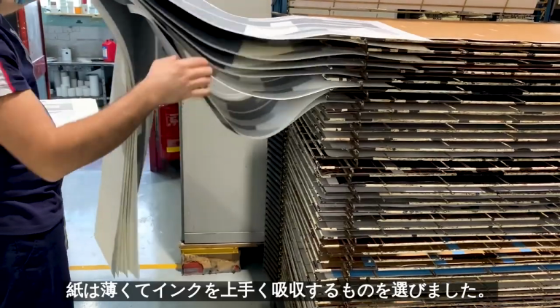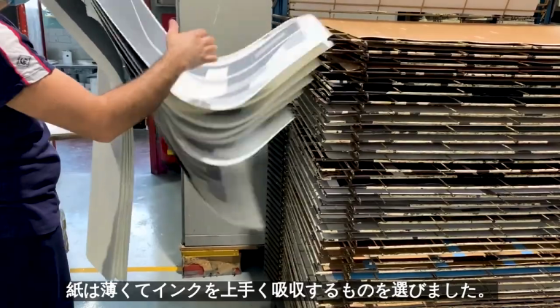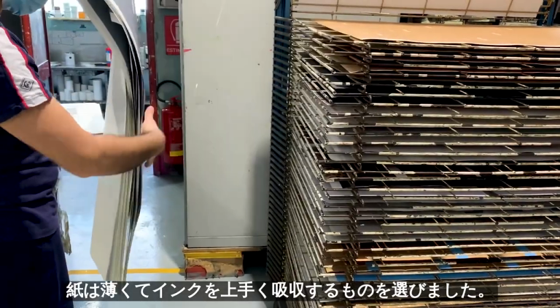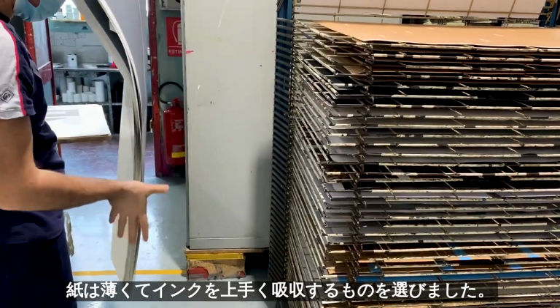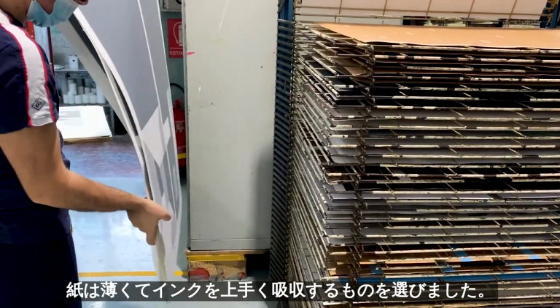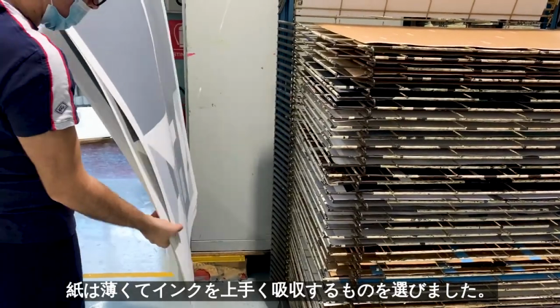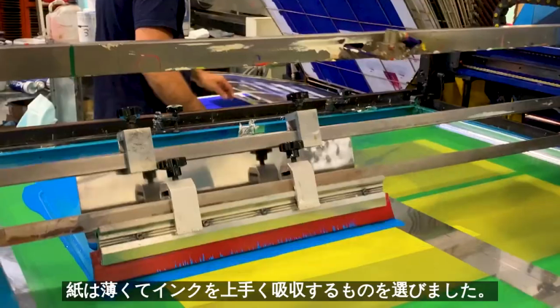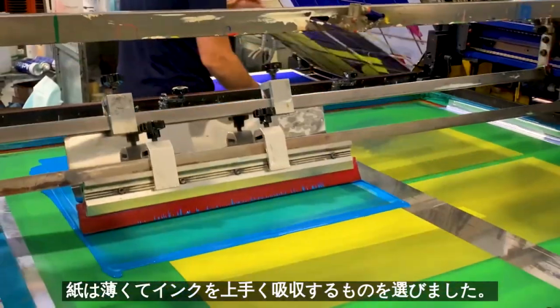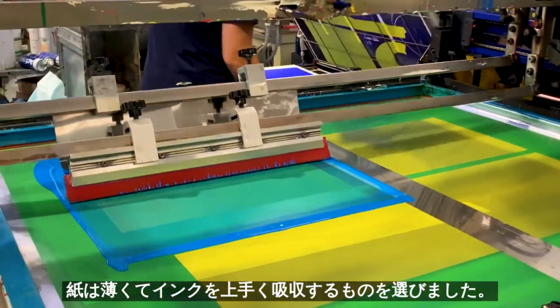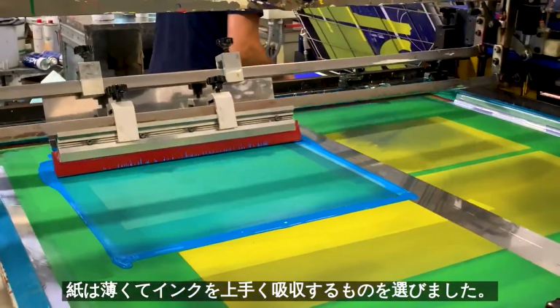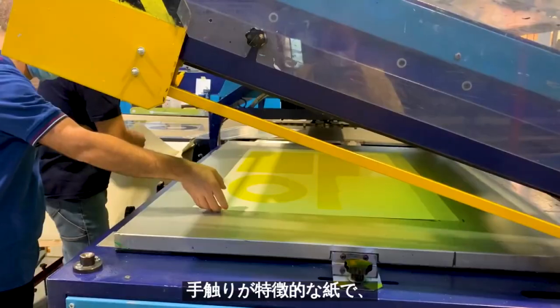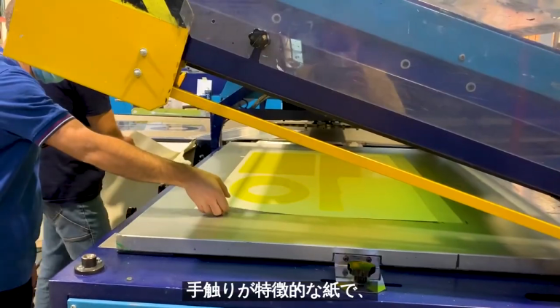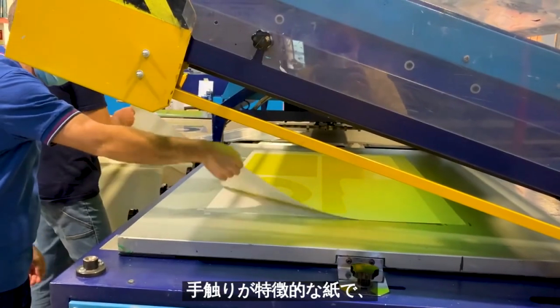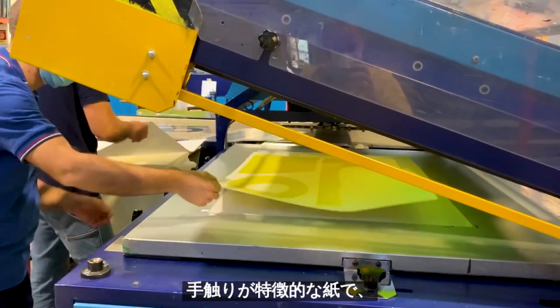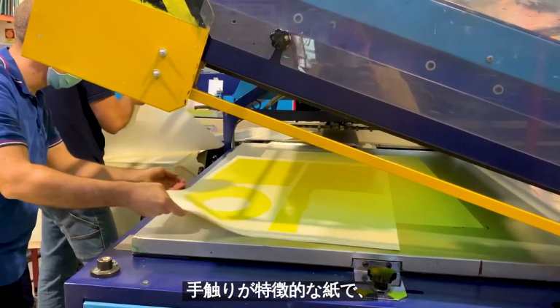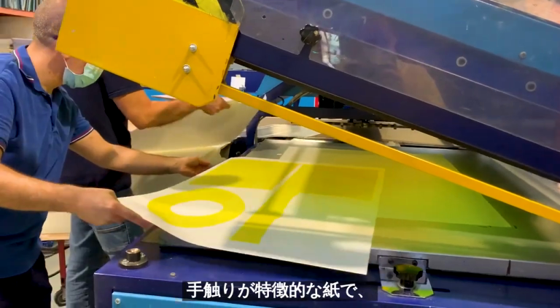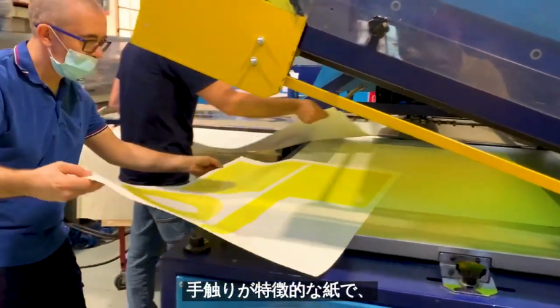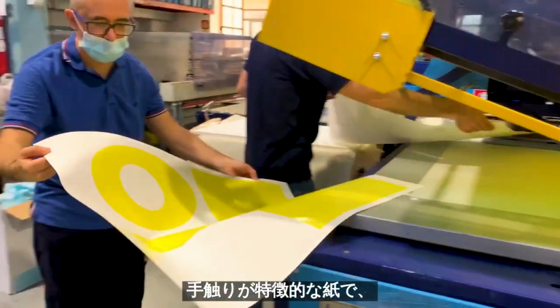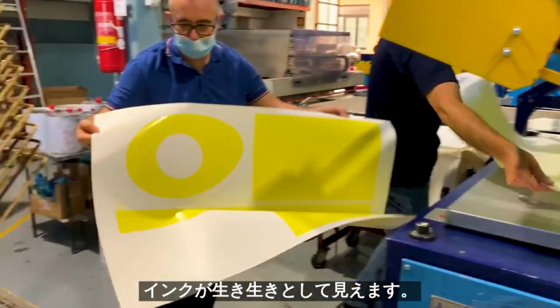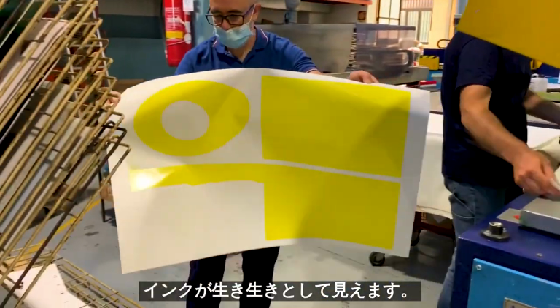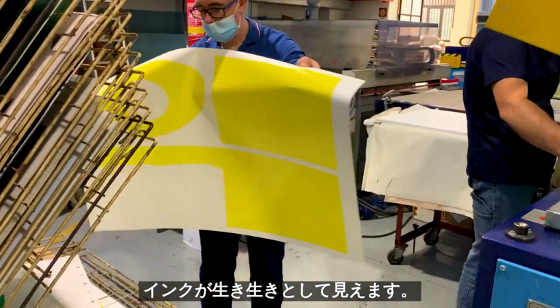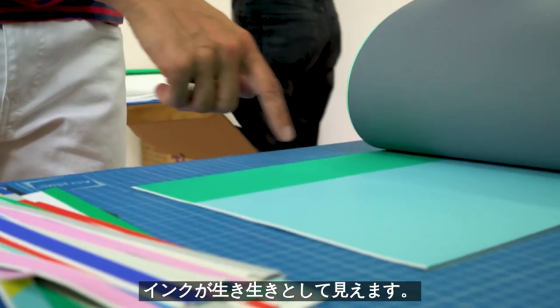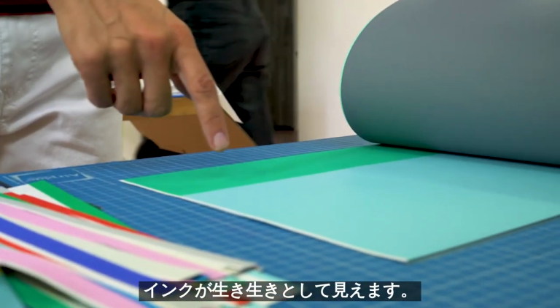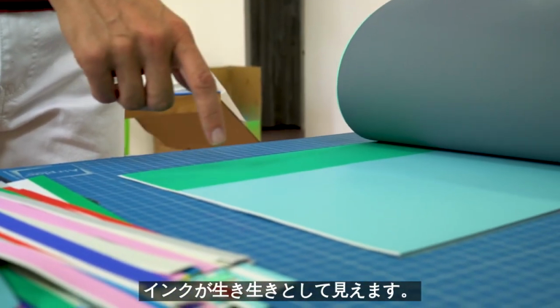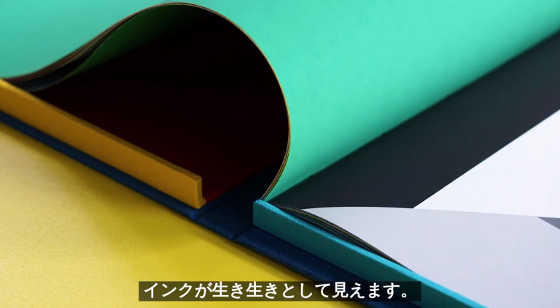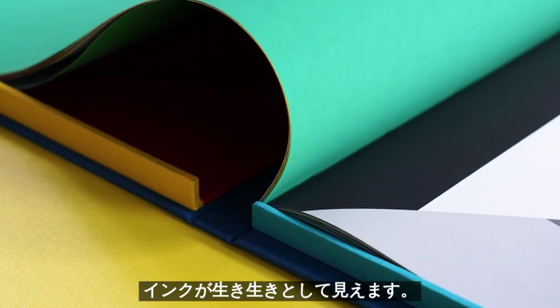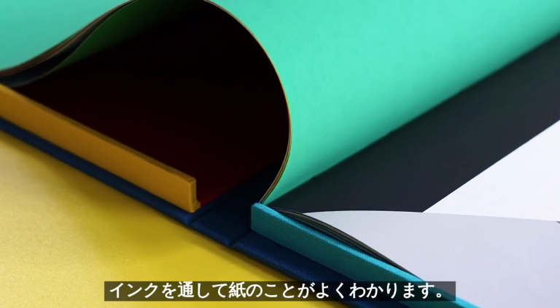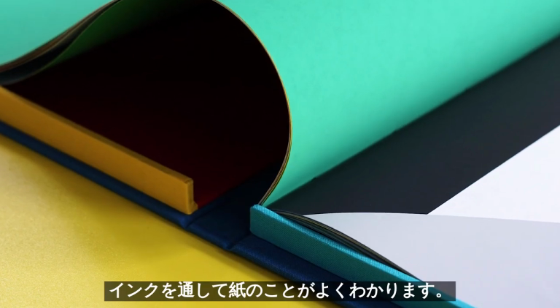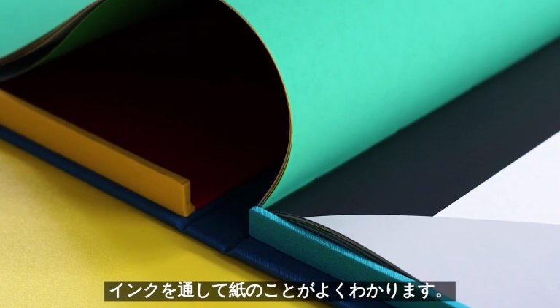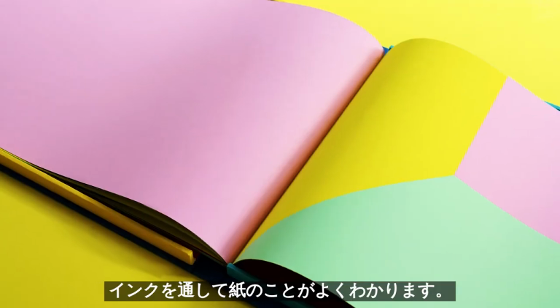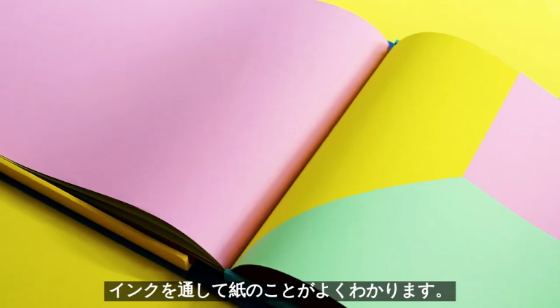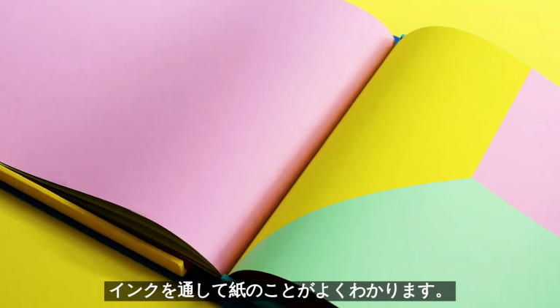It's a thin paper that absorbs the ink really well and has a special texture. The way the ink is absorbed is lively. You see the details of the paper through the ink.